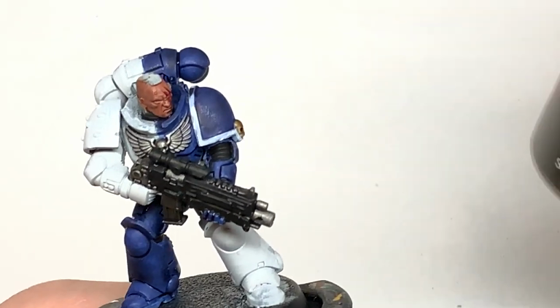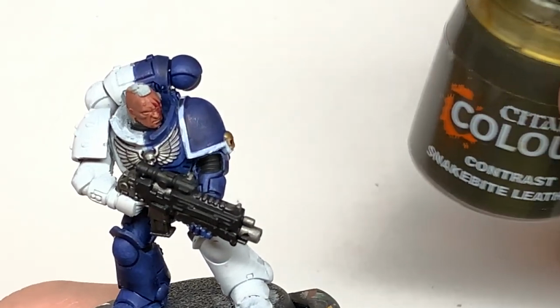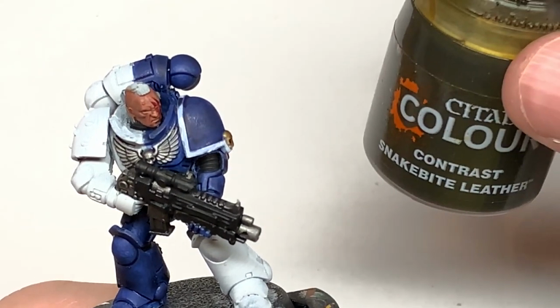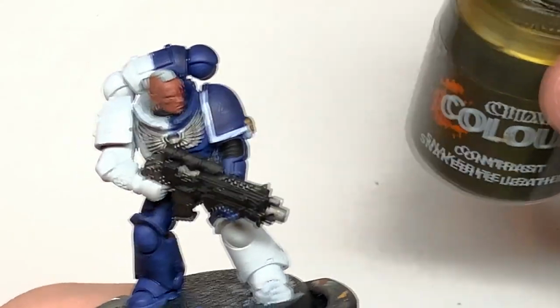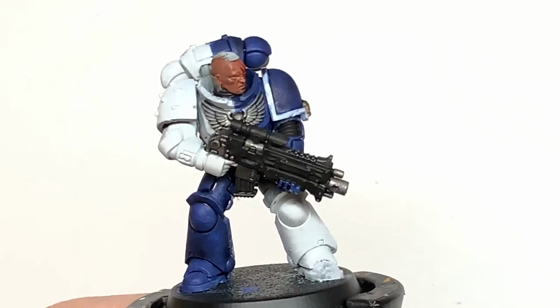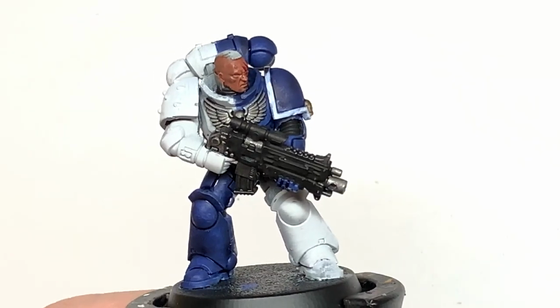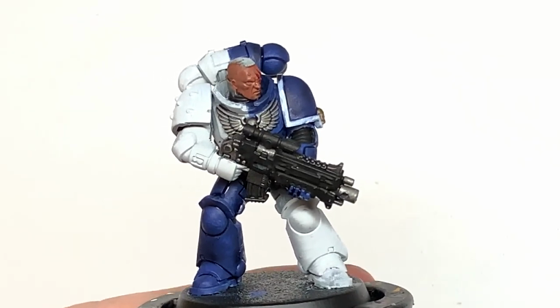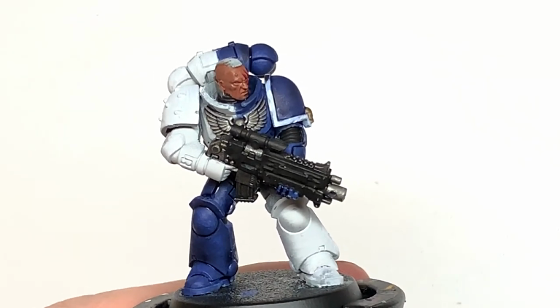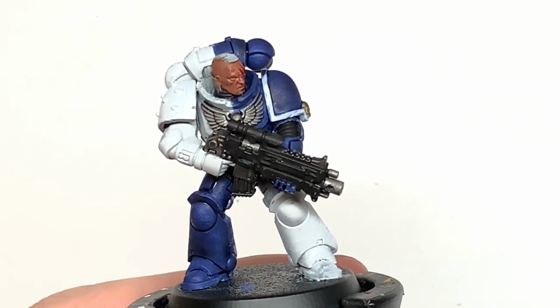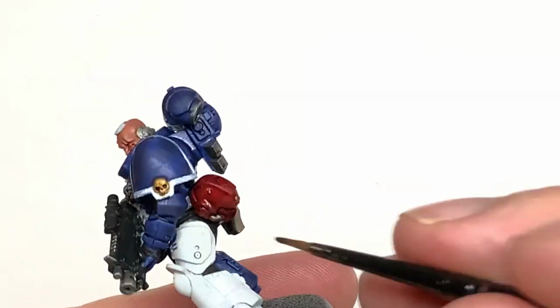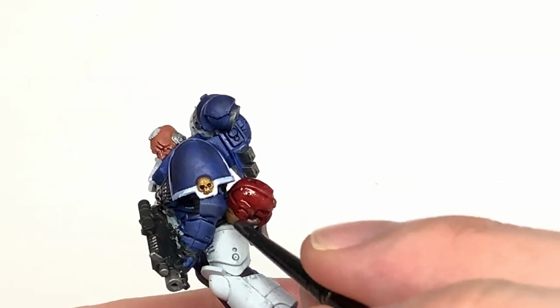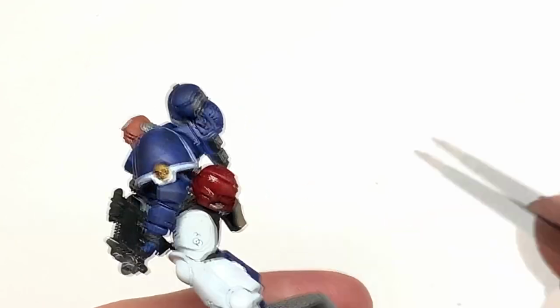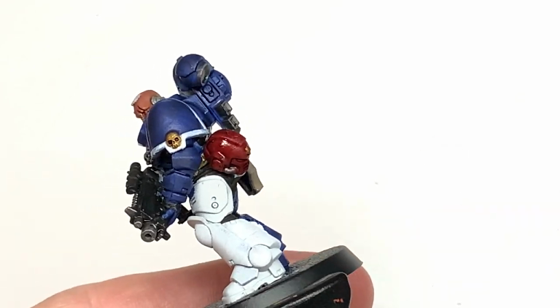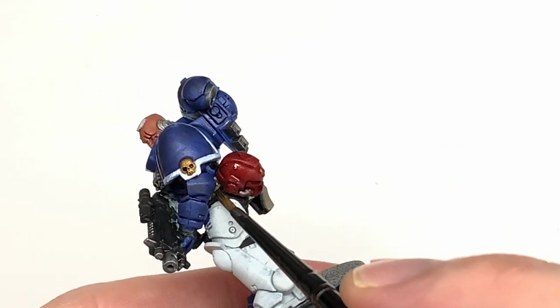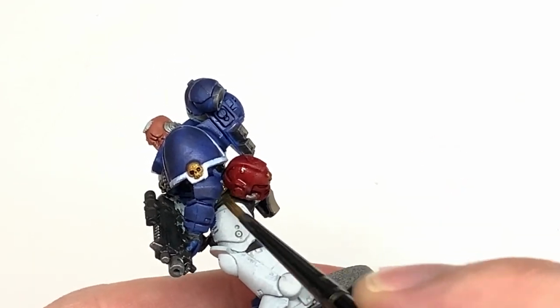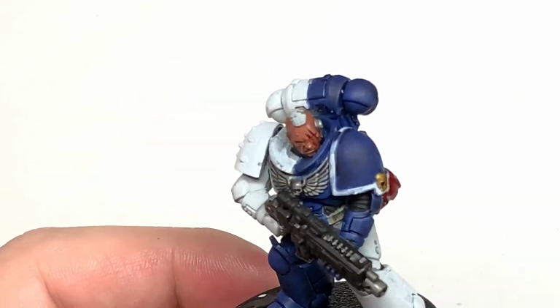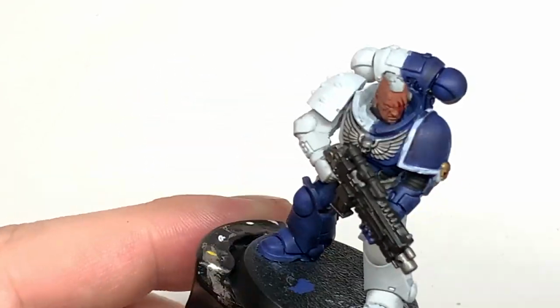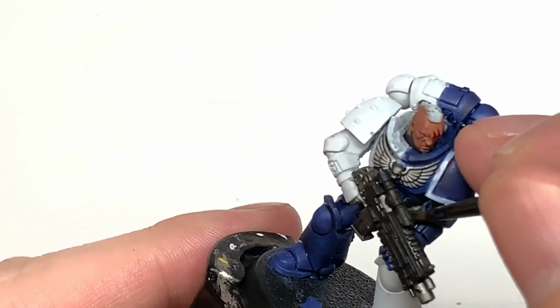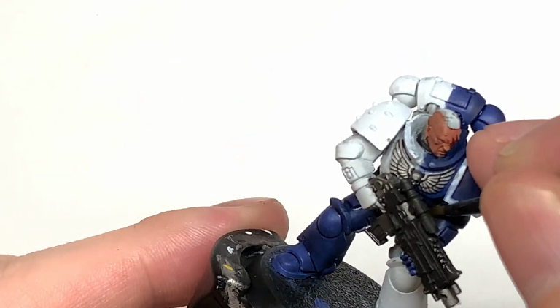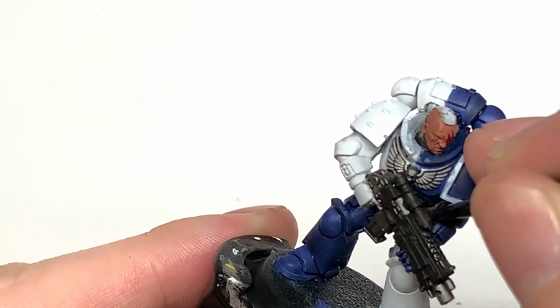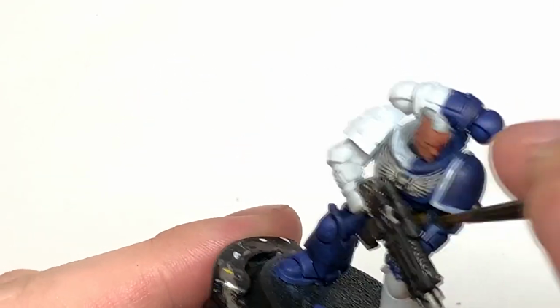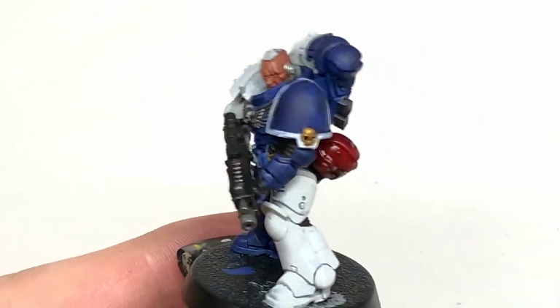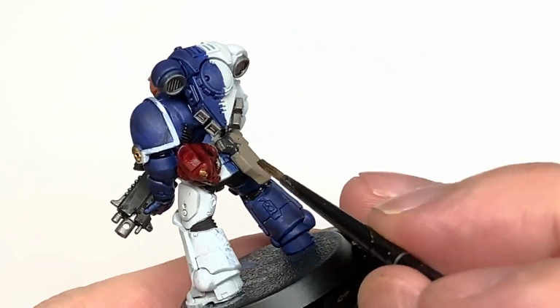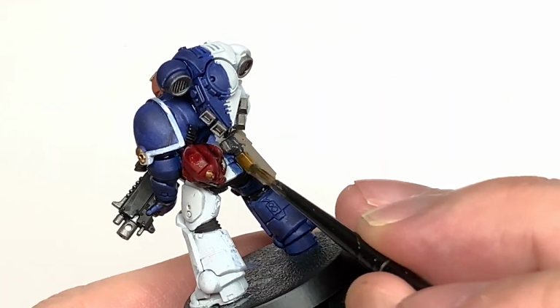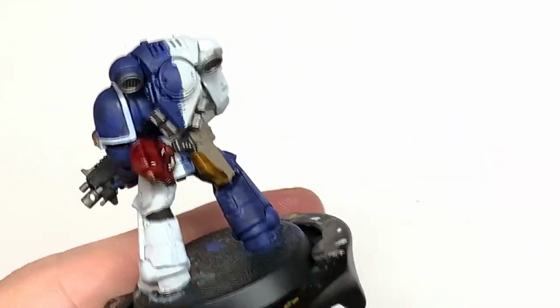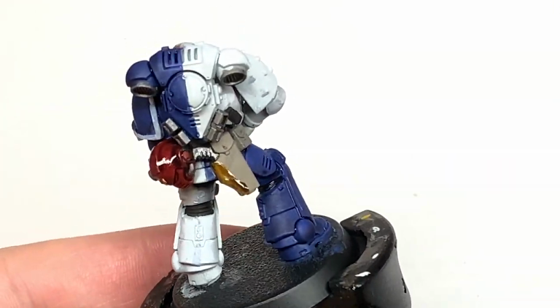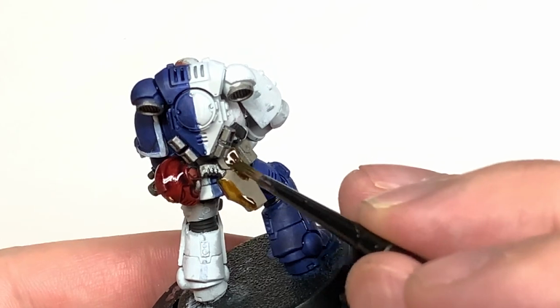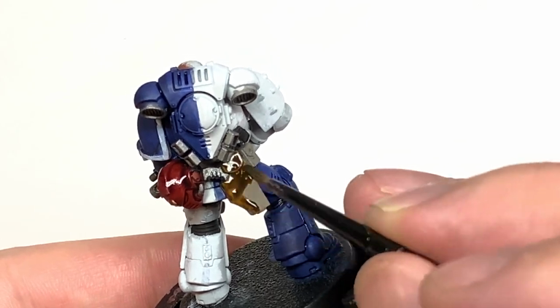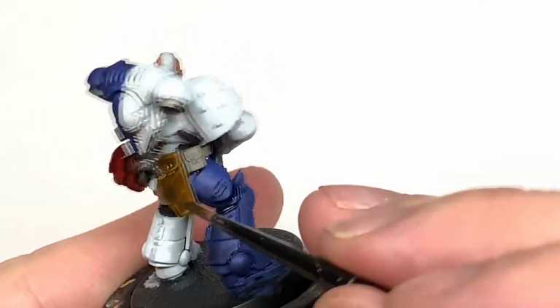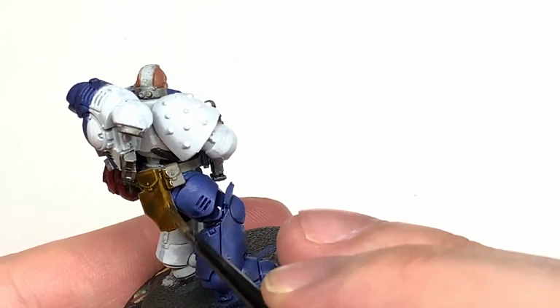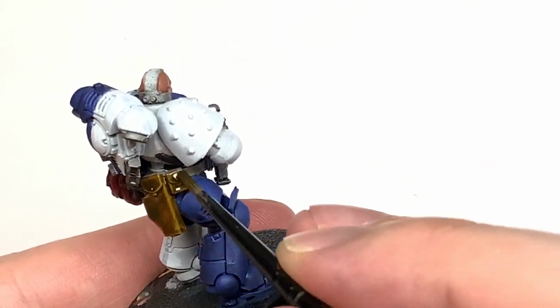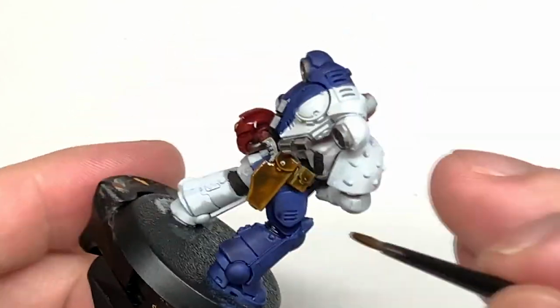I'm going to now use some Citadel Snakebite Leather Contrast to paint on all of the pouches, the holster, and his belt. This will give them that nice tan leather colour that we know and love.